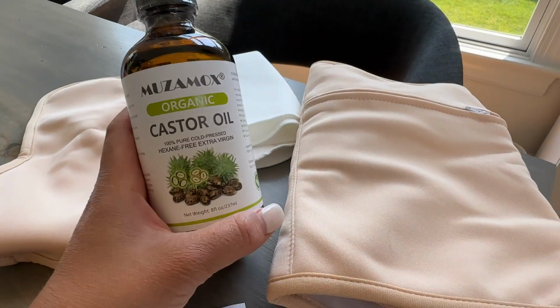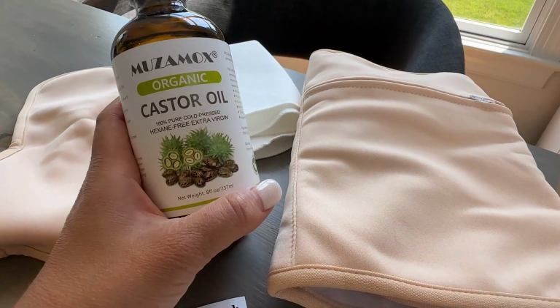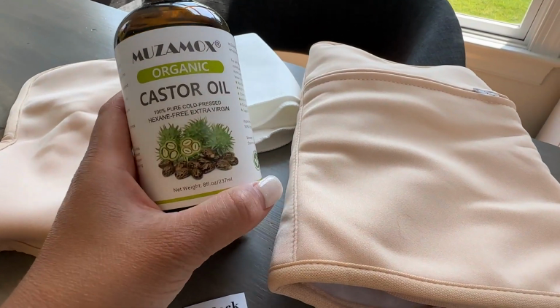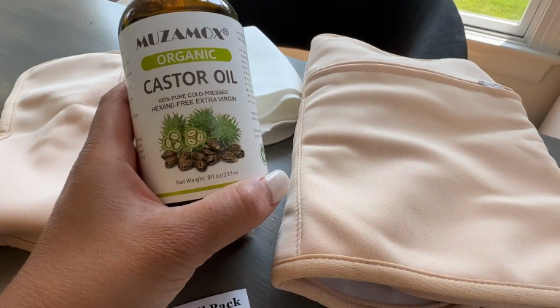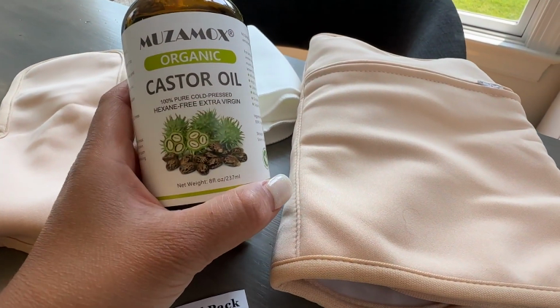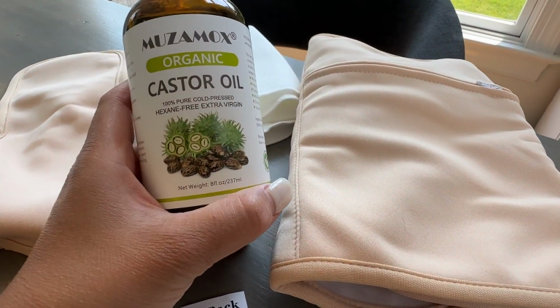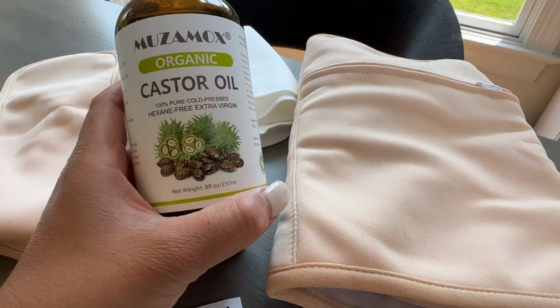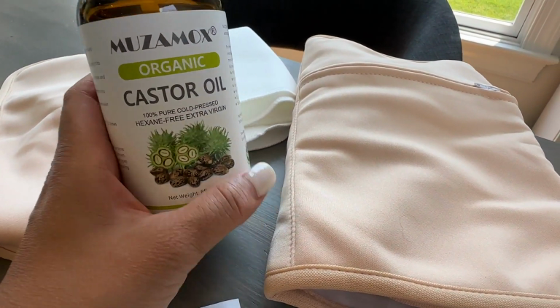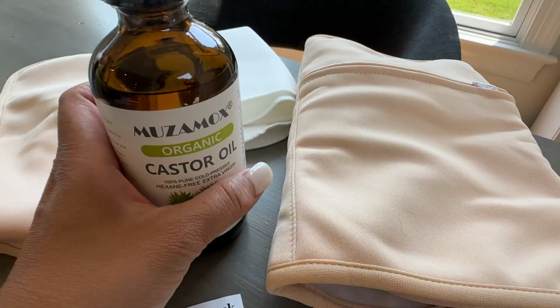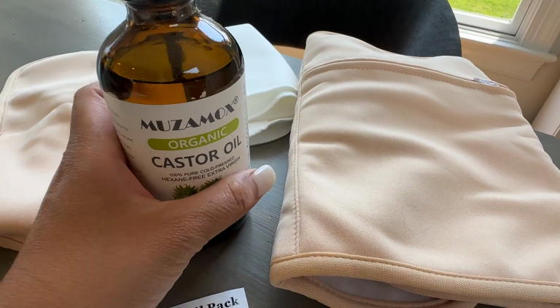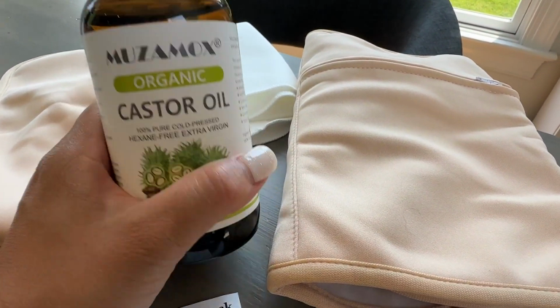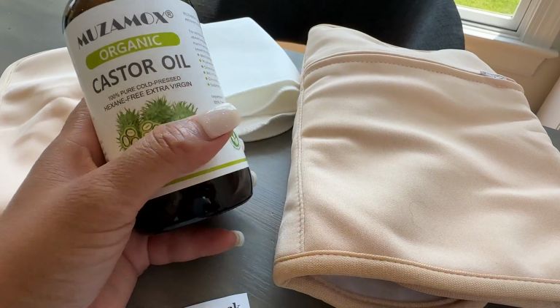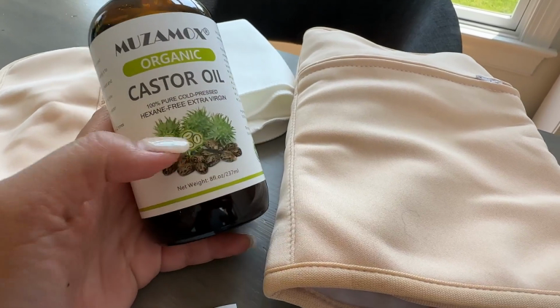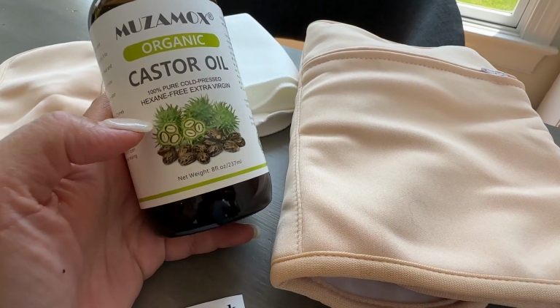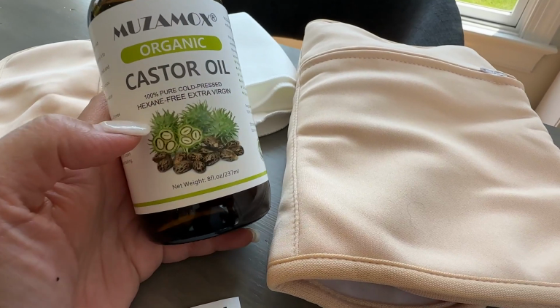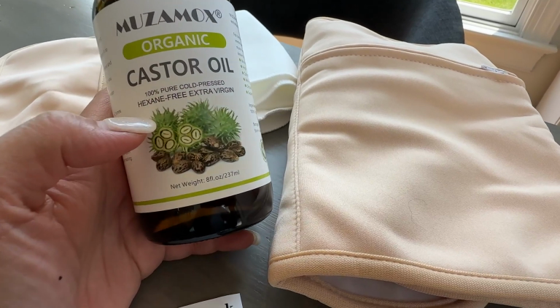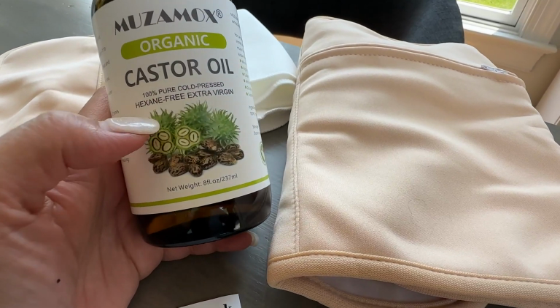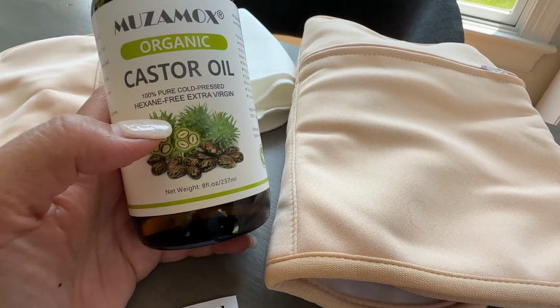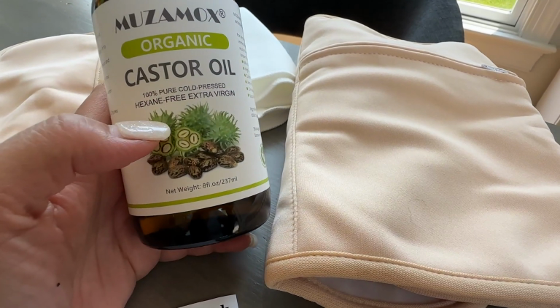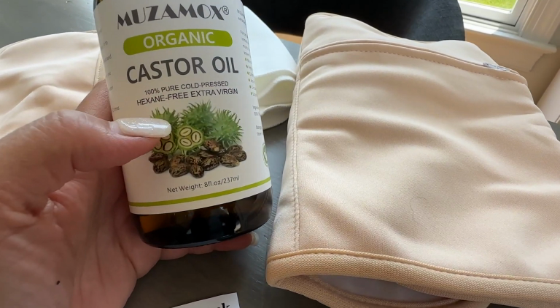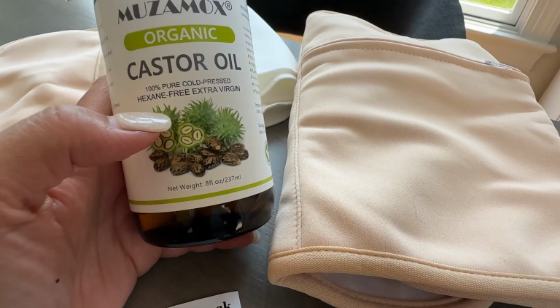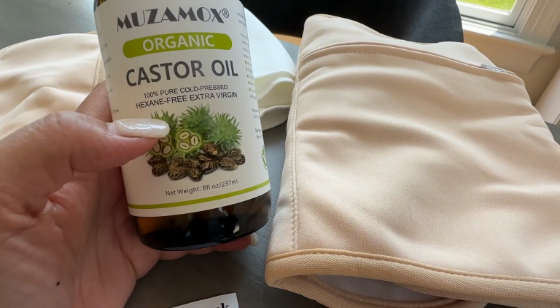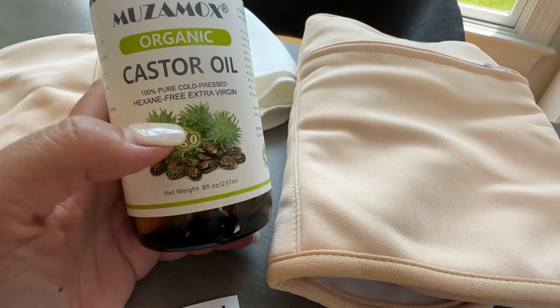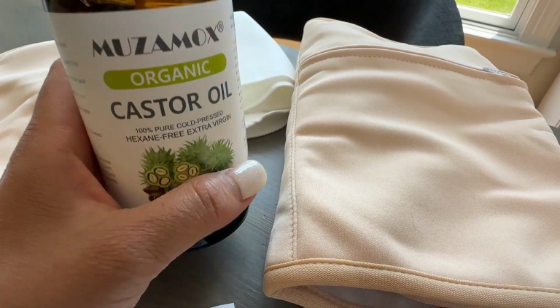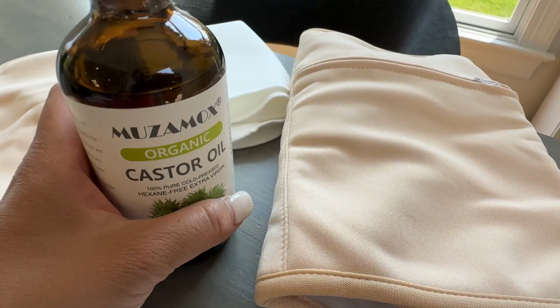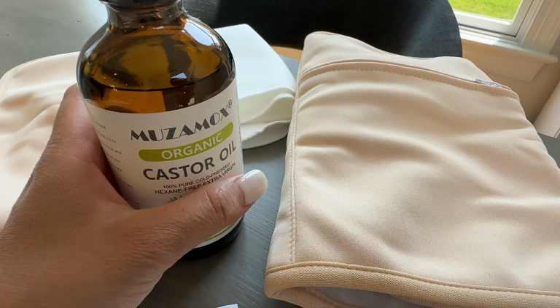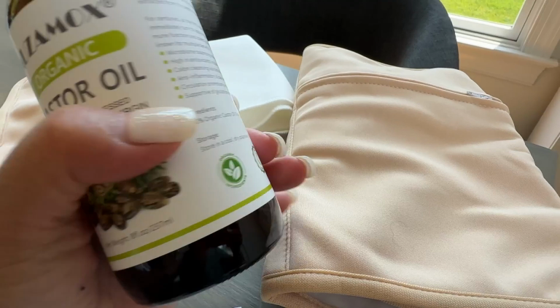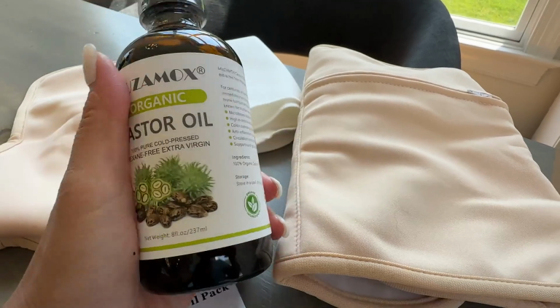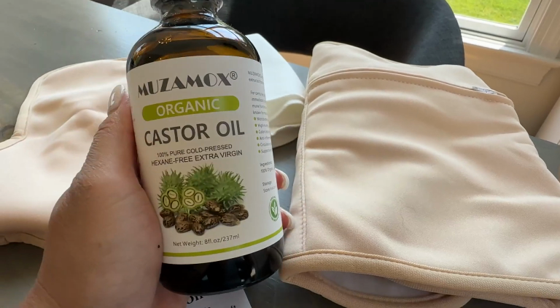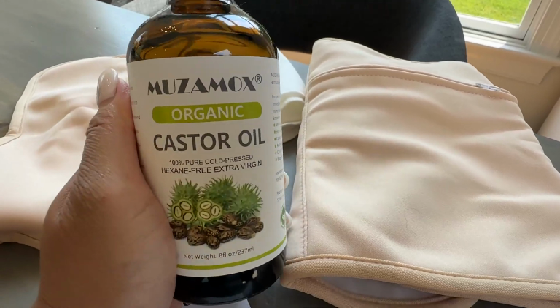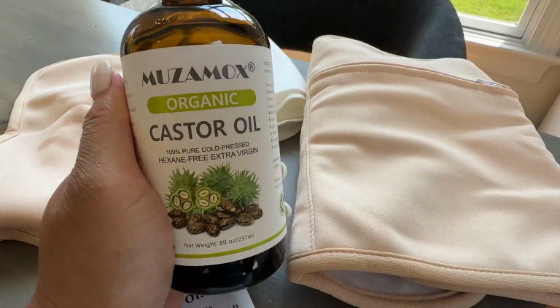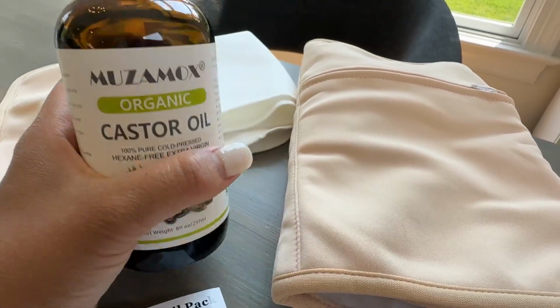This has a ton of benefits. And I love the fact that this one is also cold pressed and hexane free. That's just the purest oil you can get.